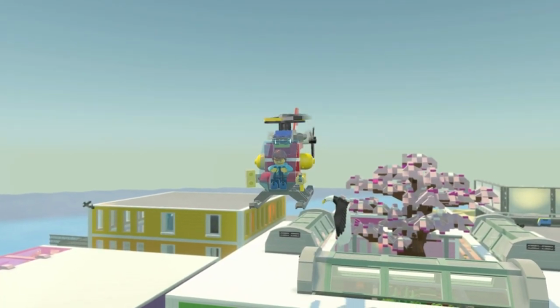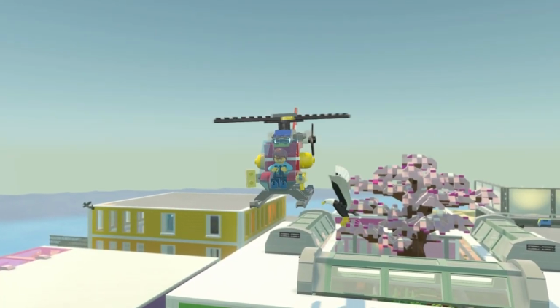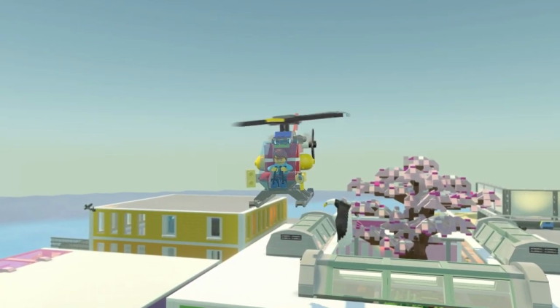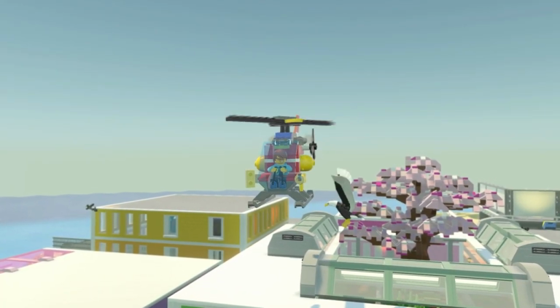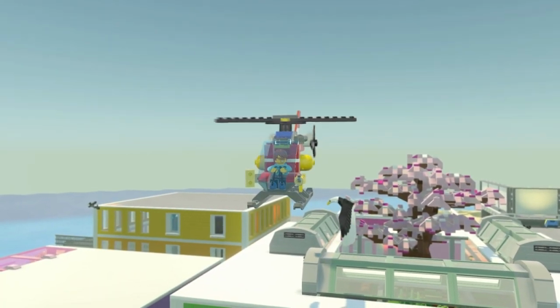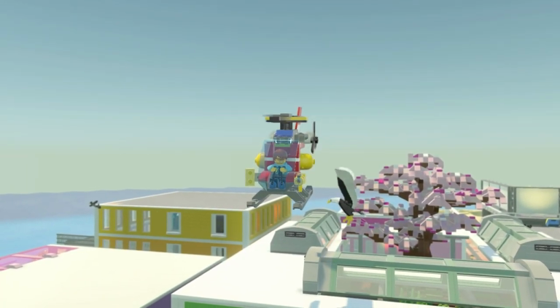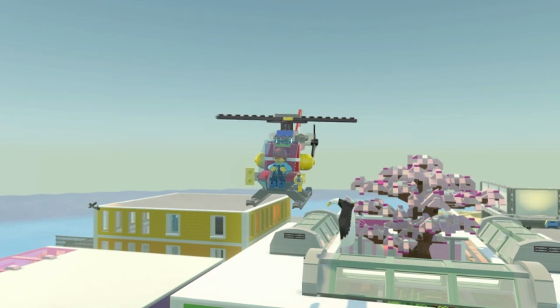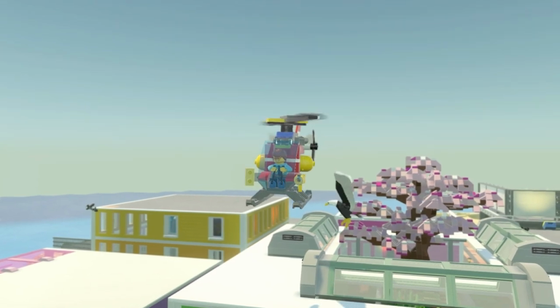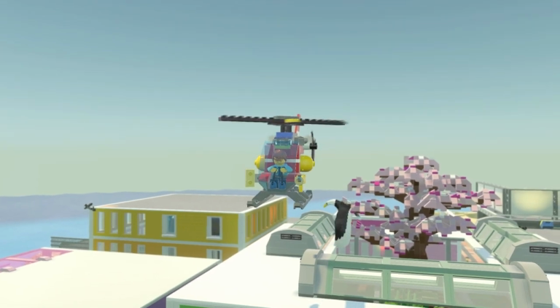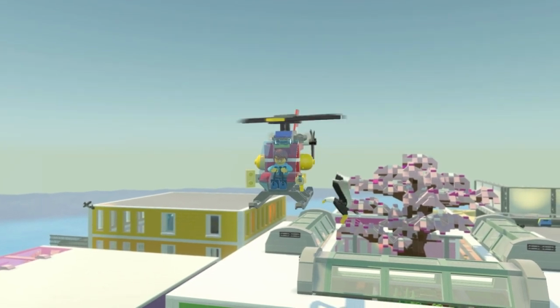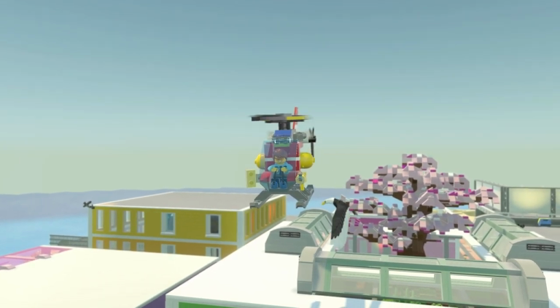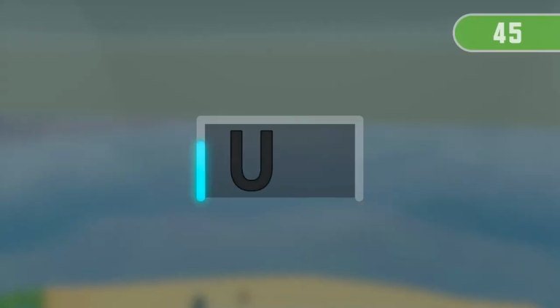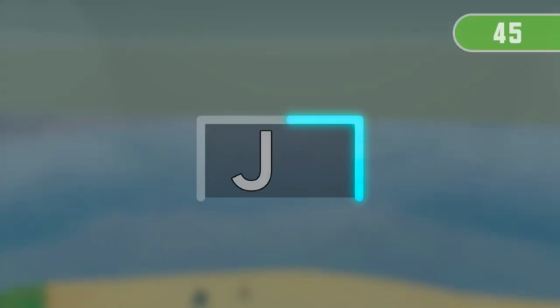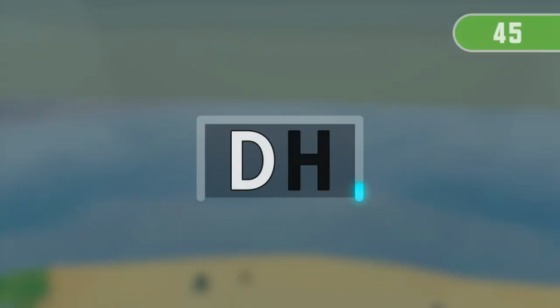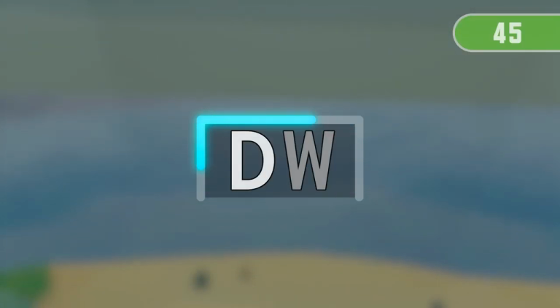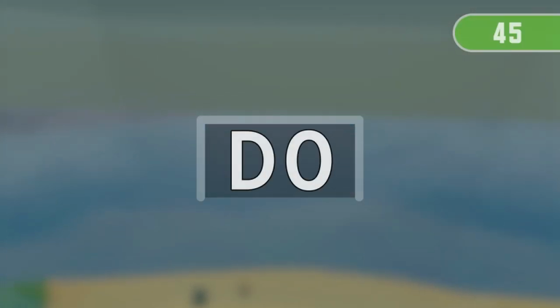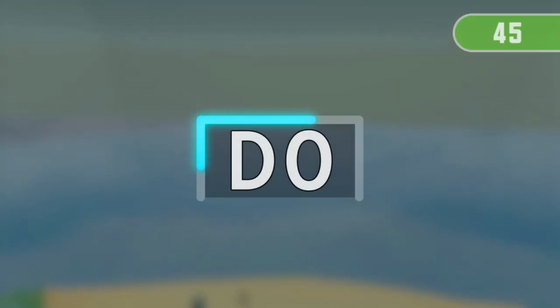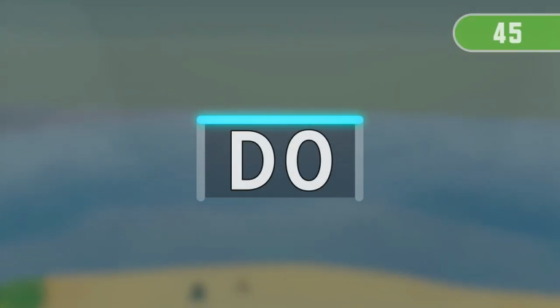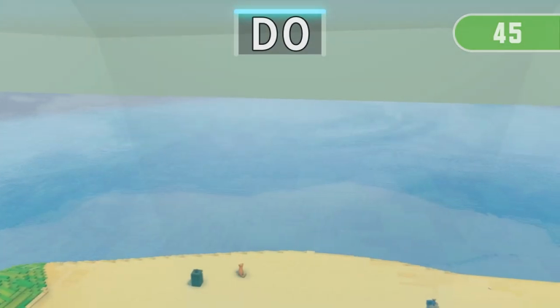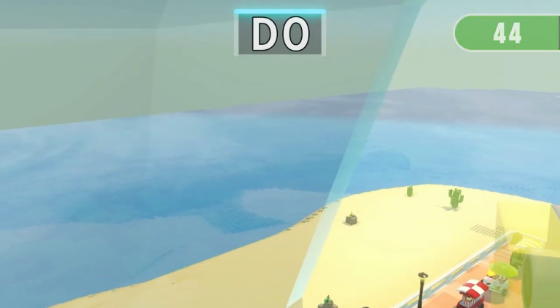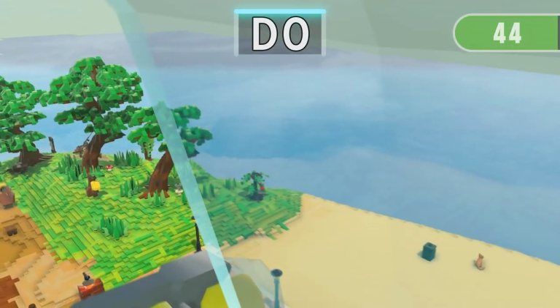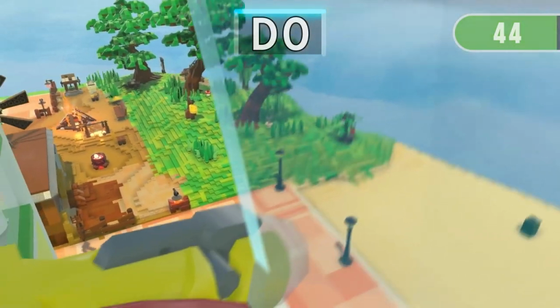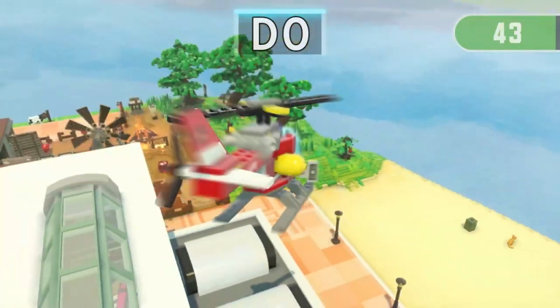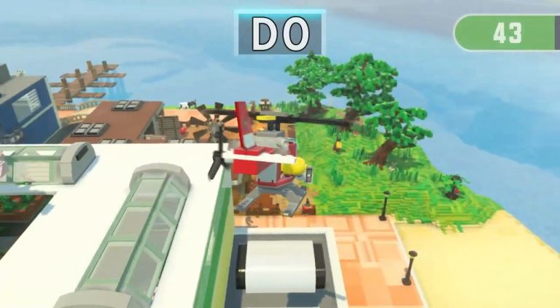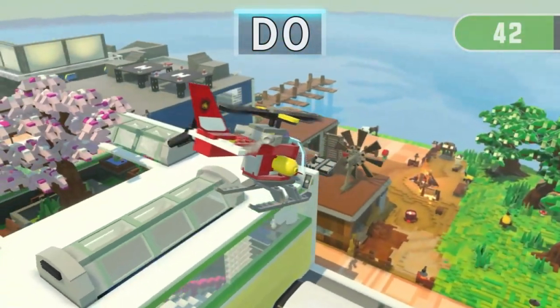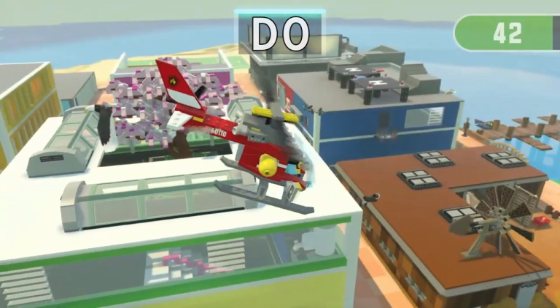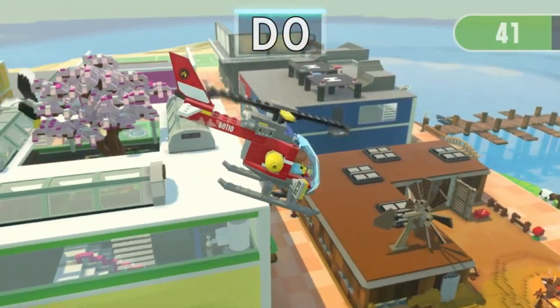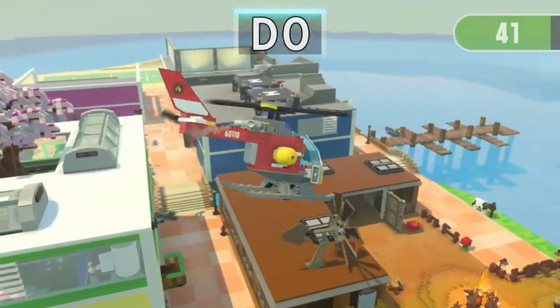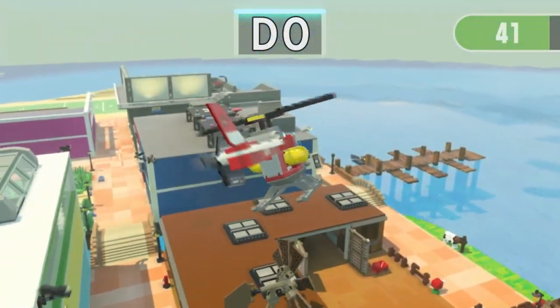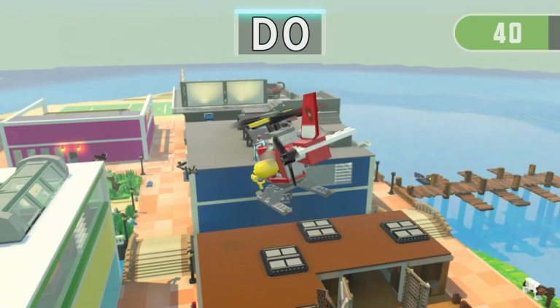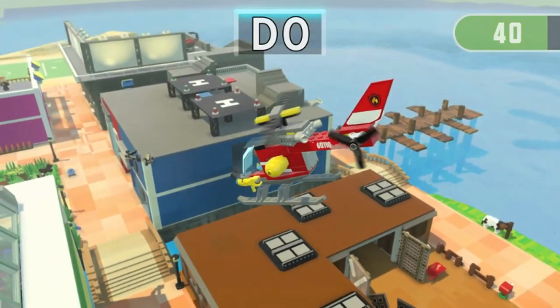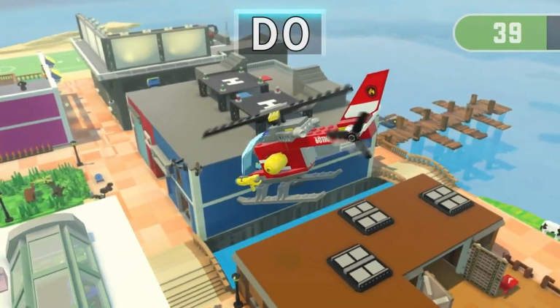Get ready for the next run! 3, 2, 1! Find 3 things containing D — GO!